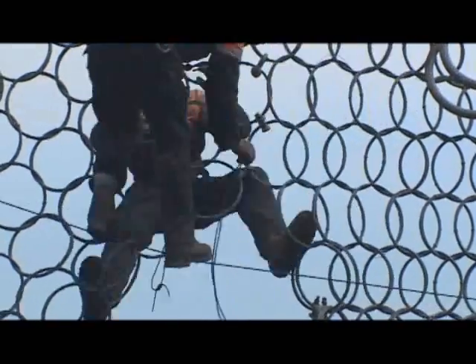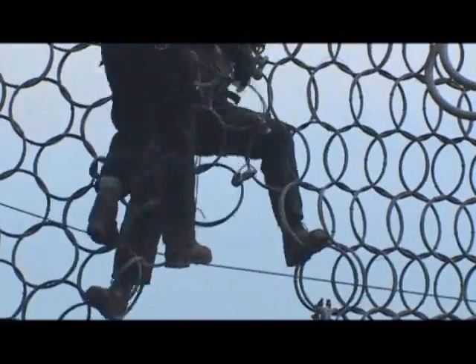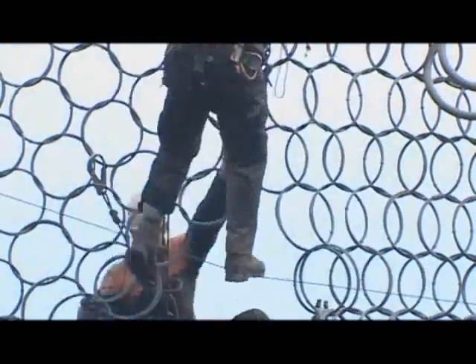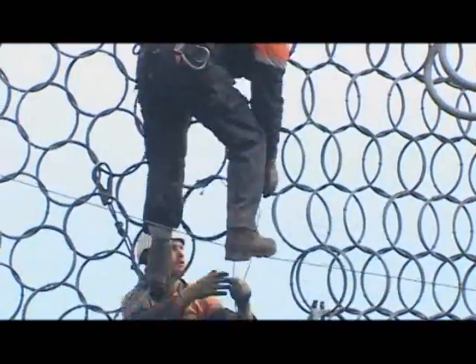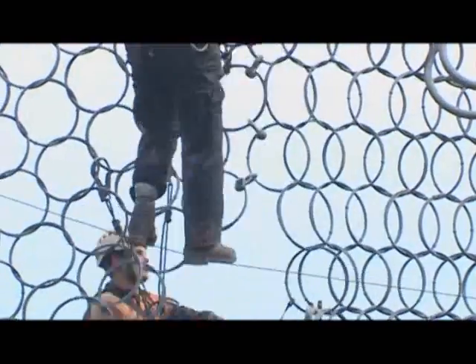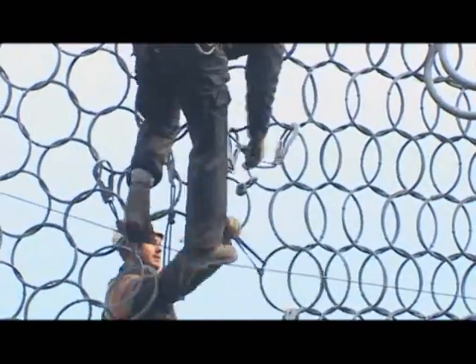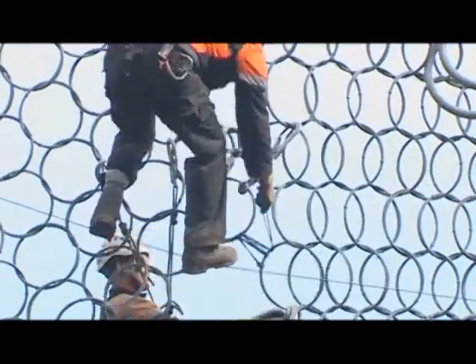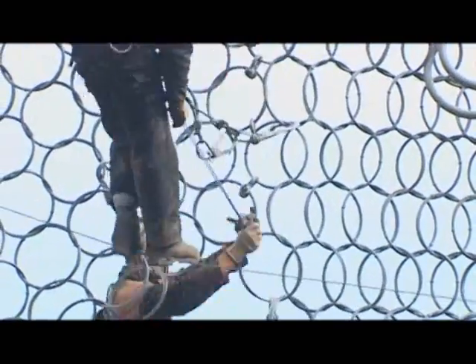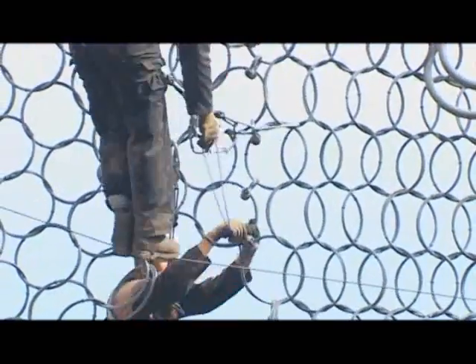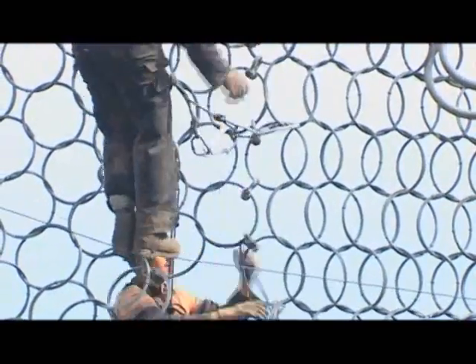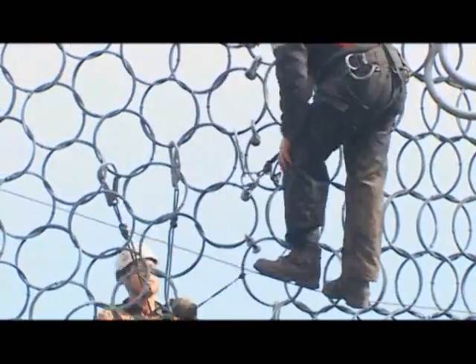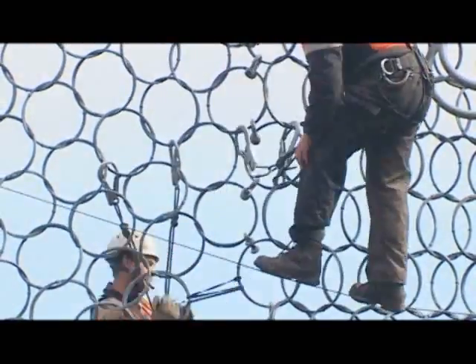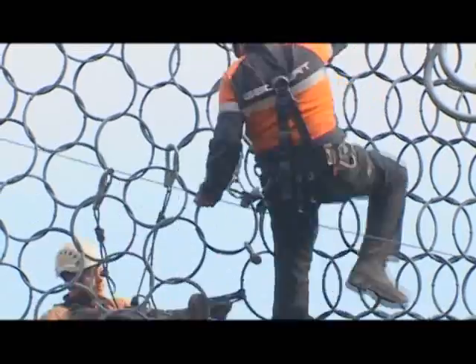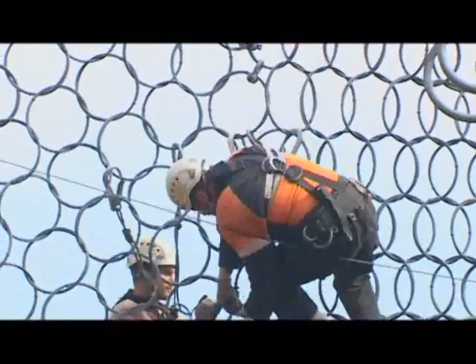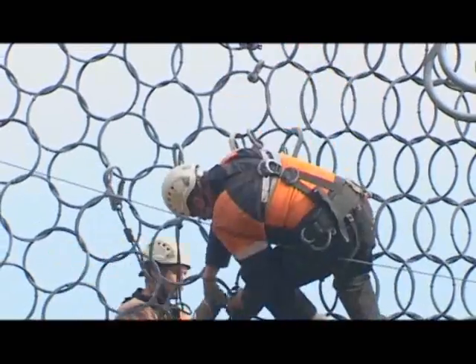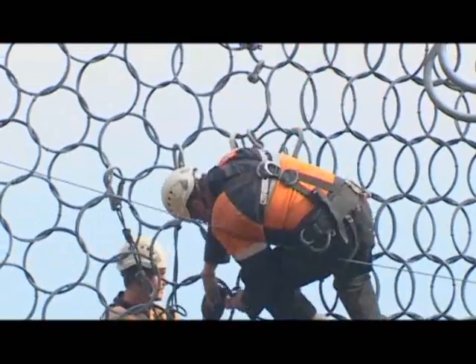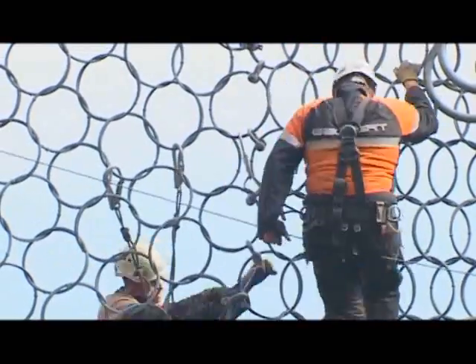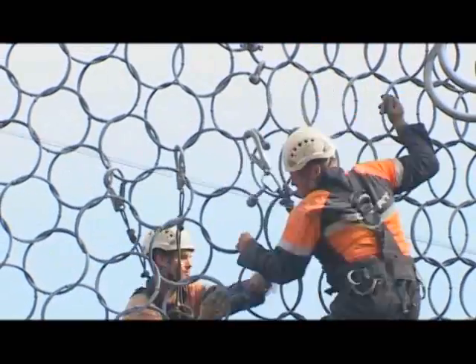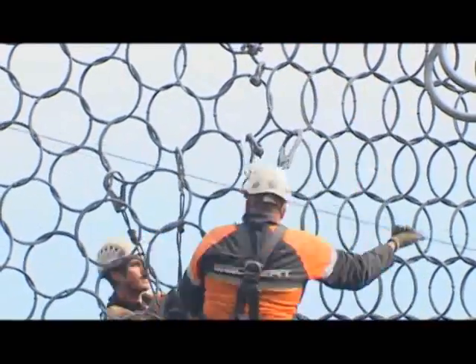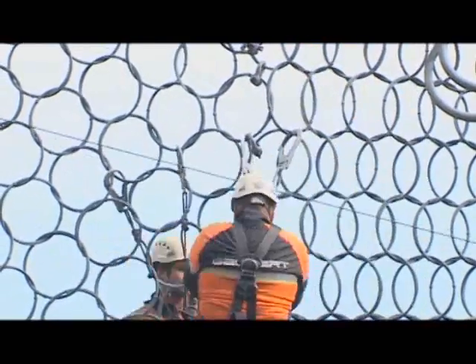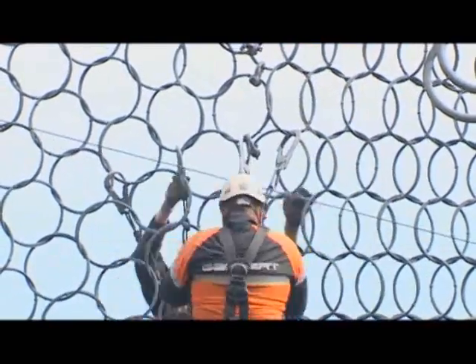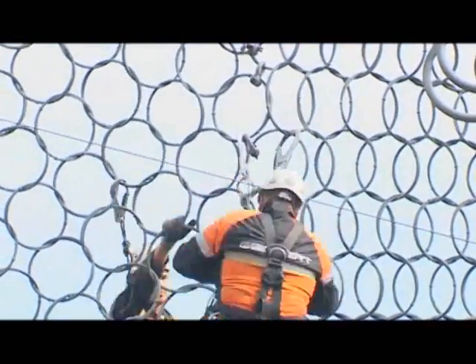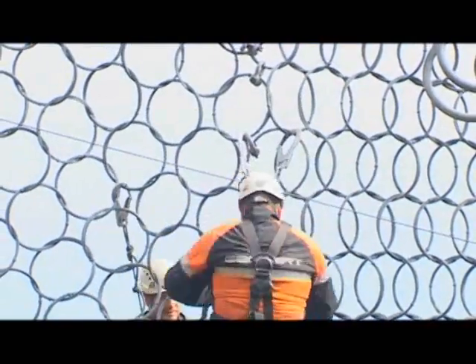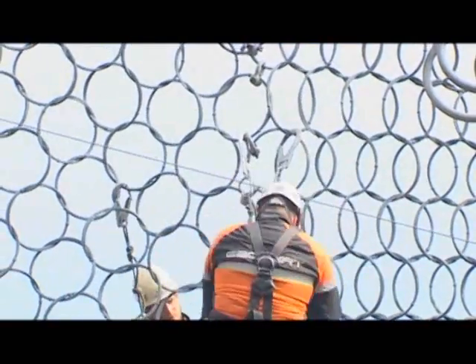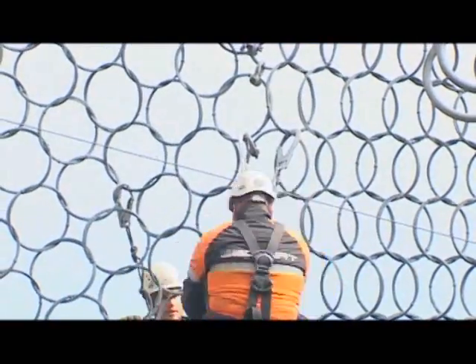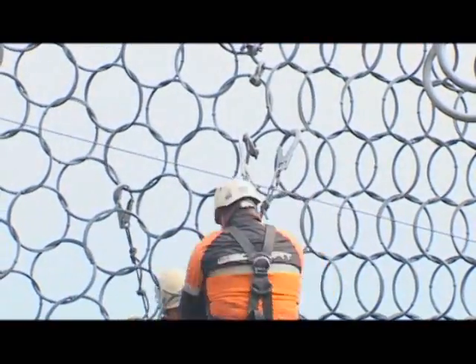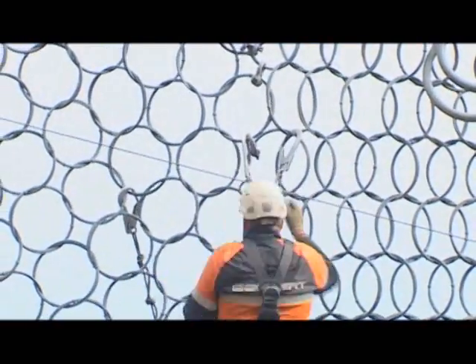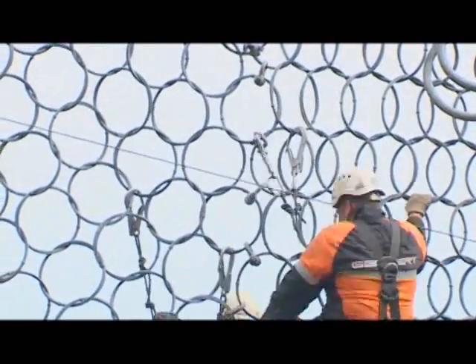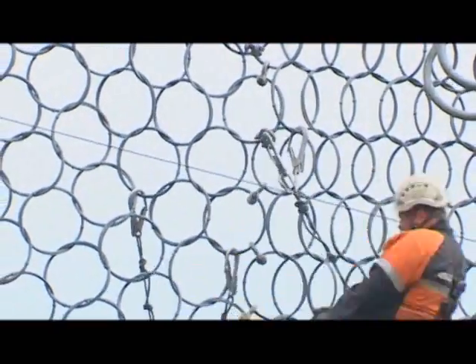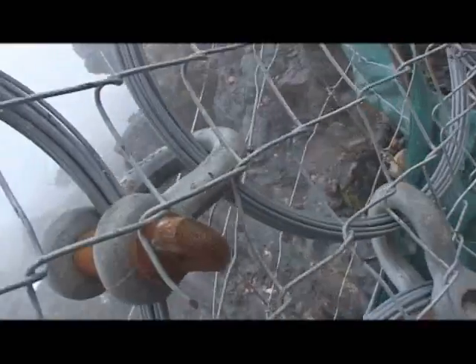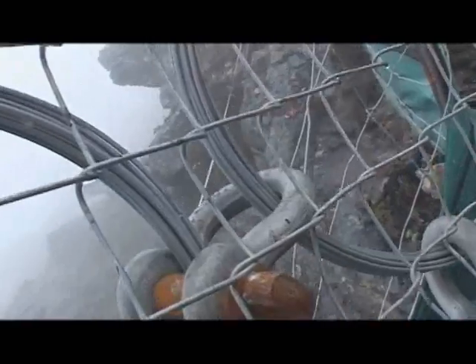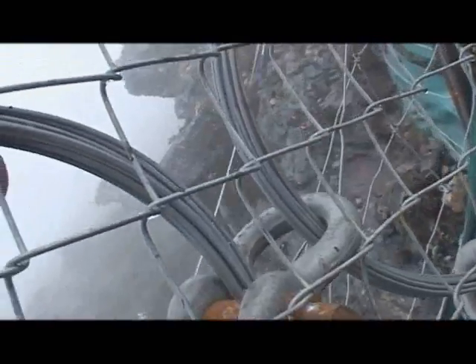Finally, the sections of ringnet panels are shackled together, and a 50 by 50 millimetre mesh installed over the ringnets, completing that section of the barrier.